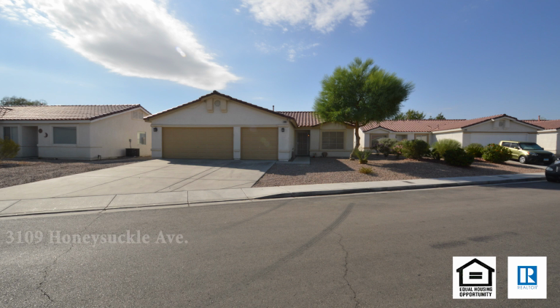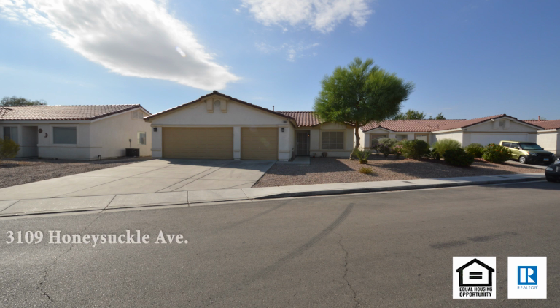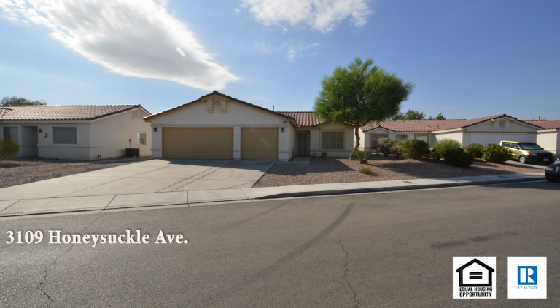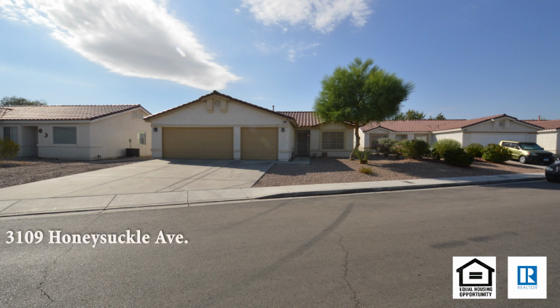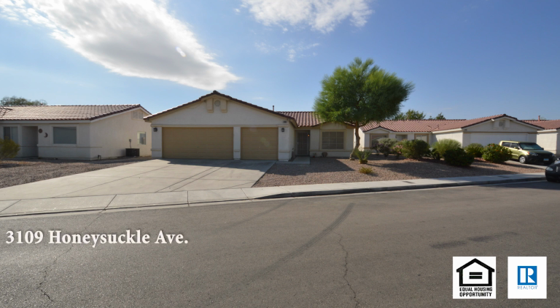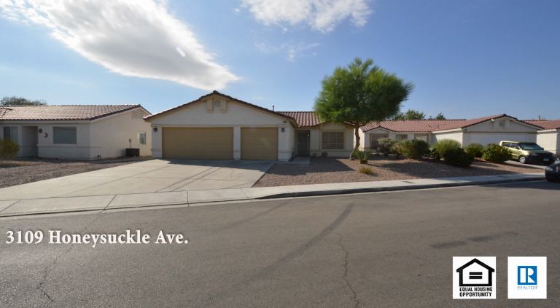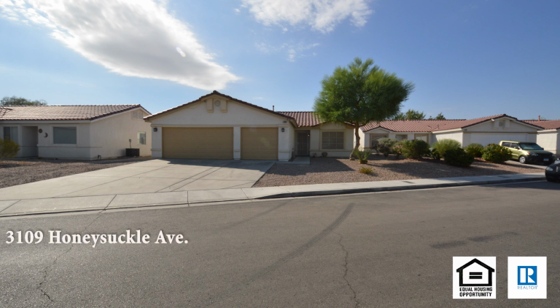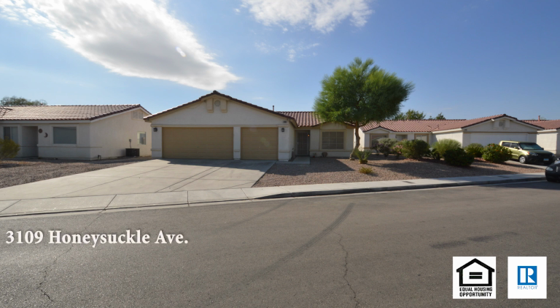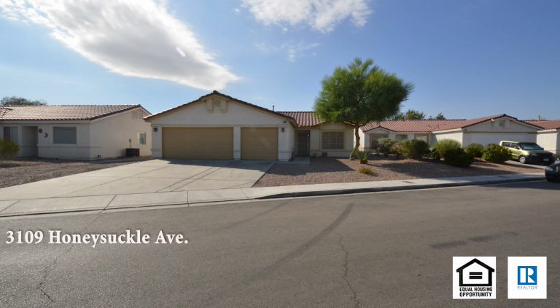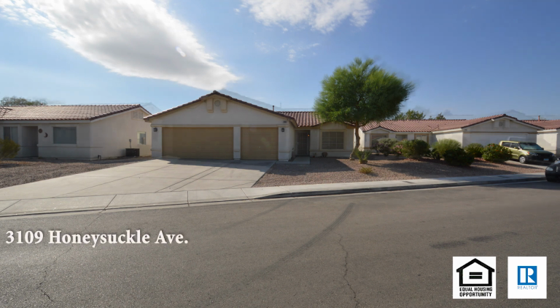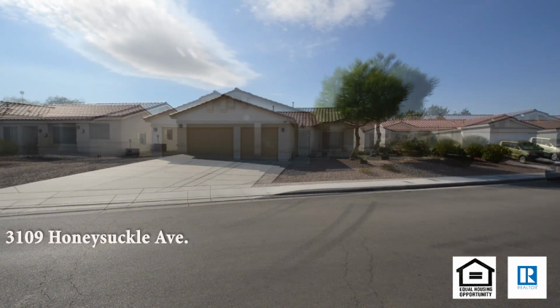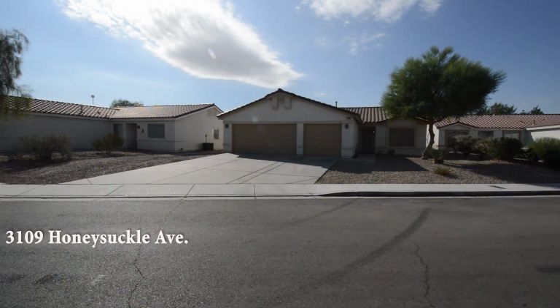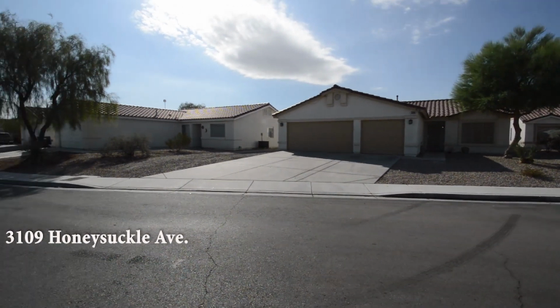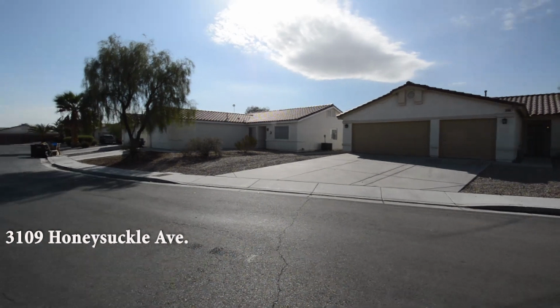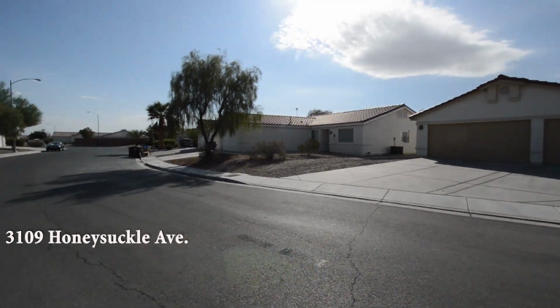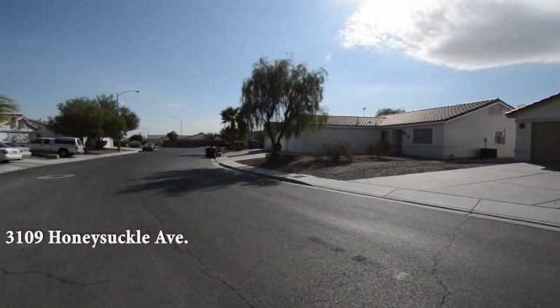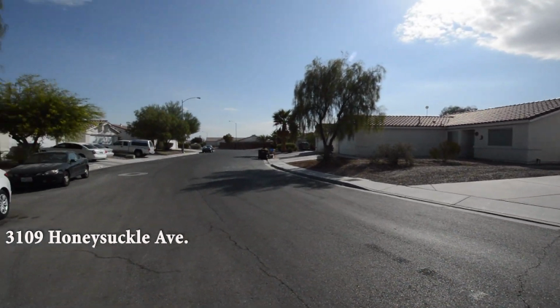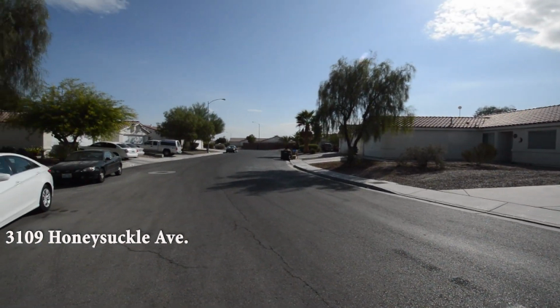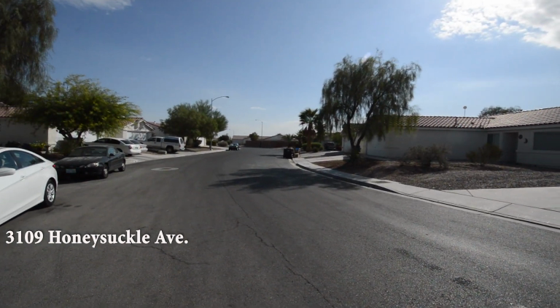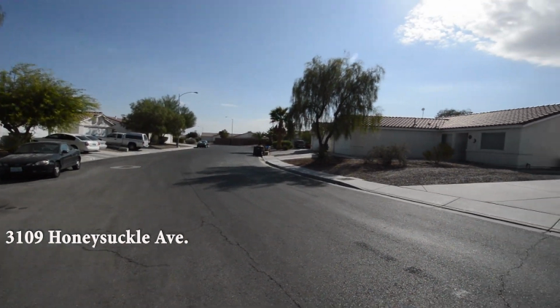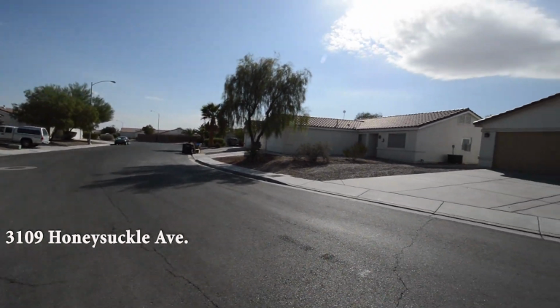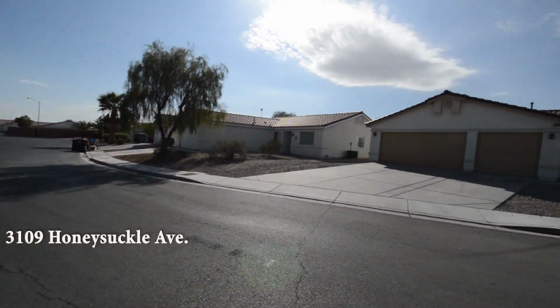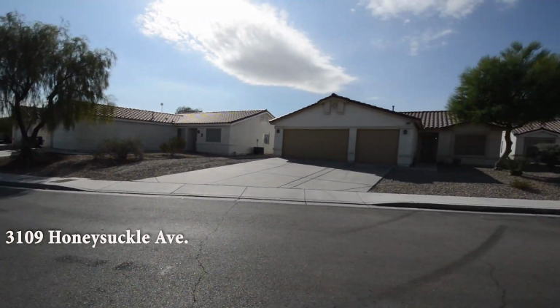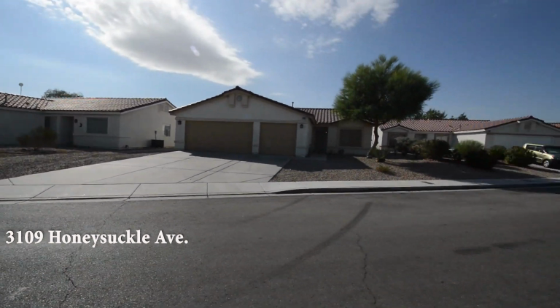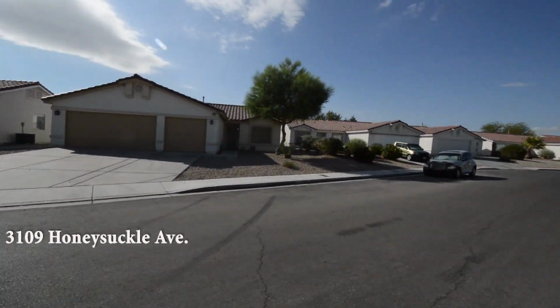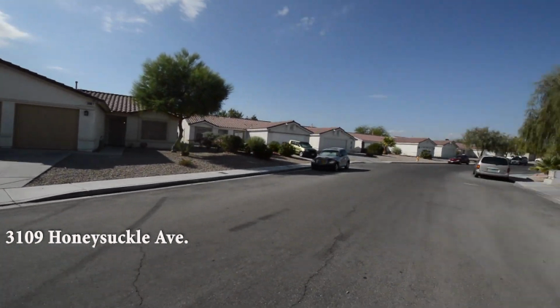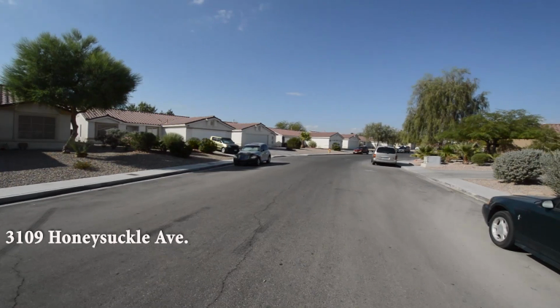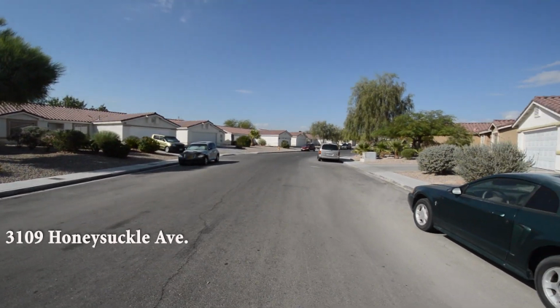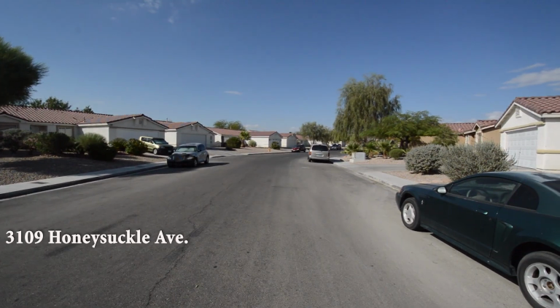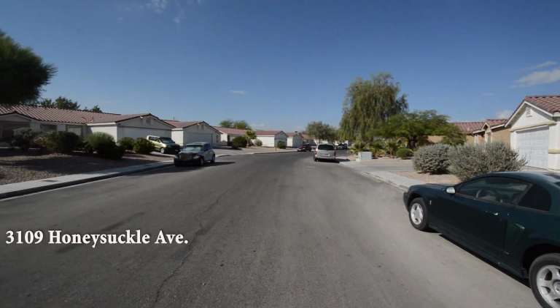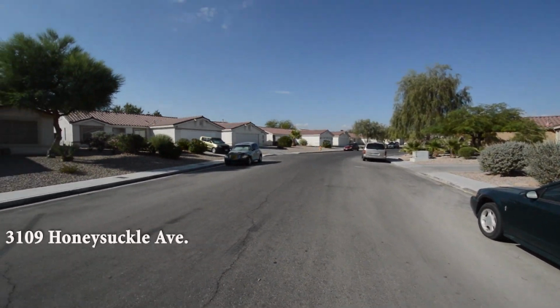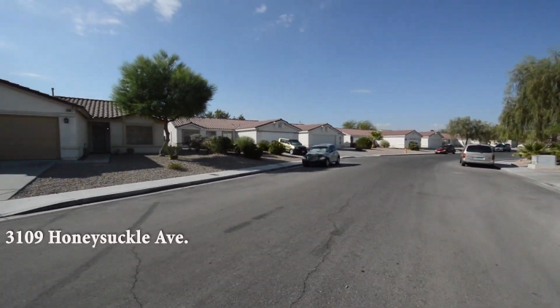A one-story house at 3109 Honeysuckle Avenue in Las Vegas, Nevada. This home is in the north part of the valley, with shopping, schools, and easy 215, I-15, and 95 access nearby.